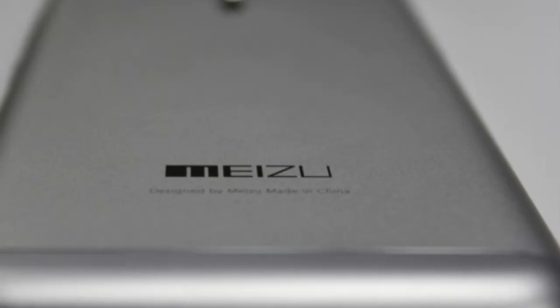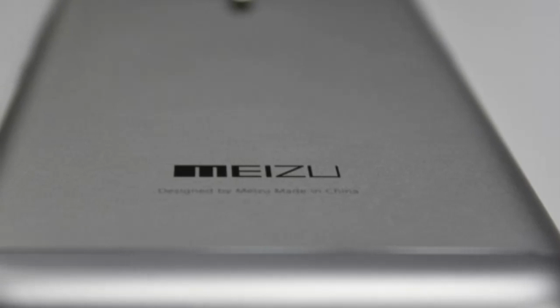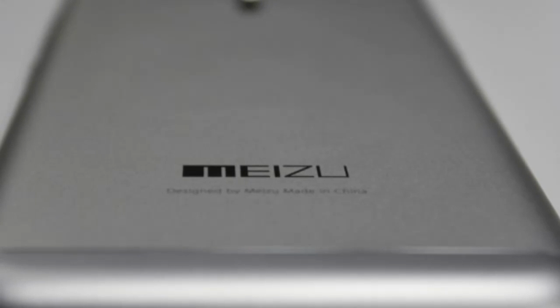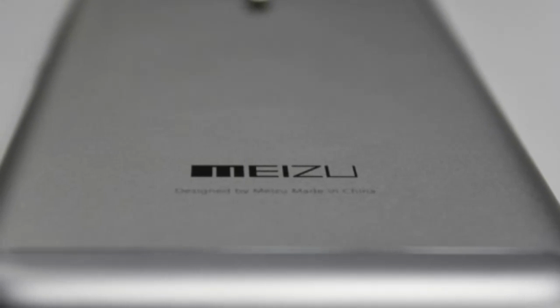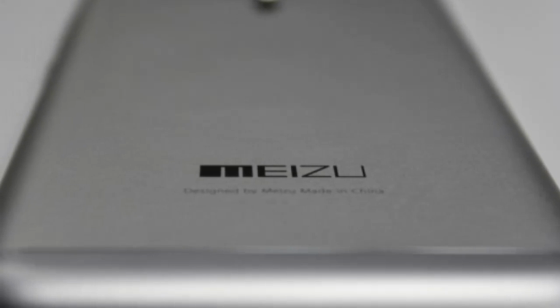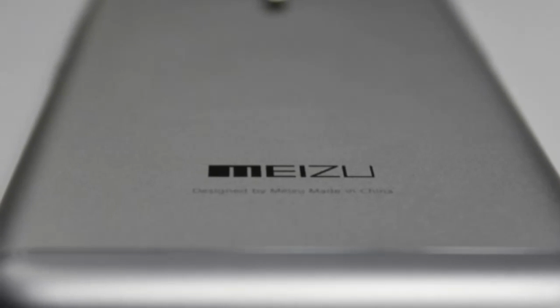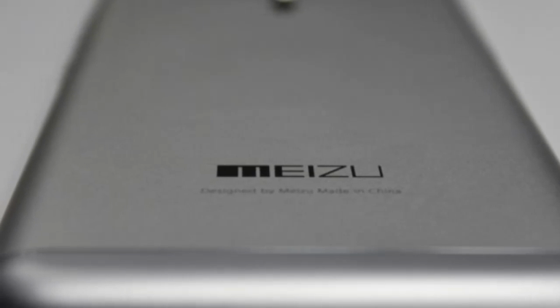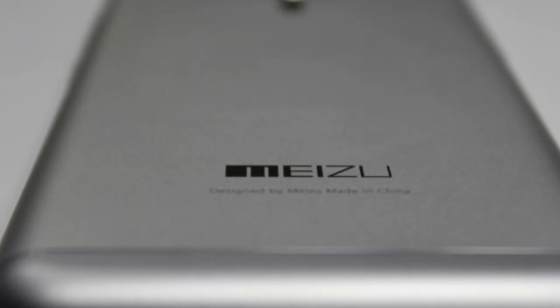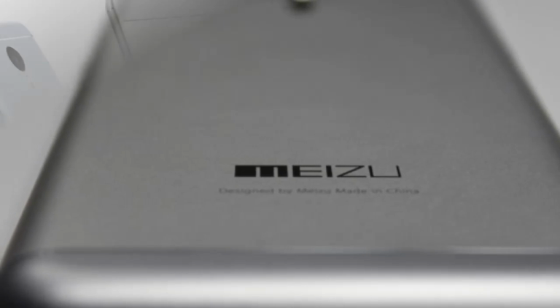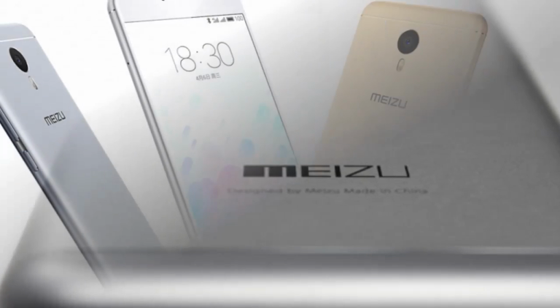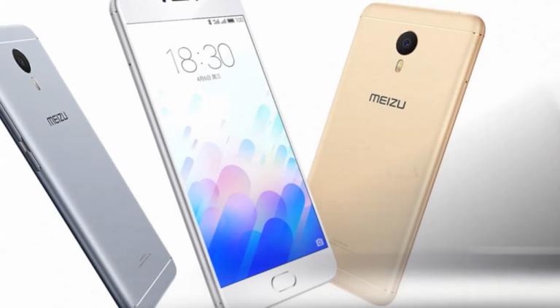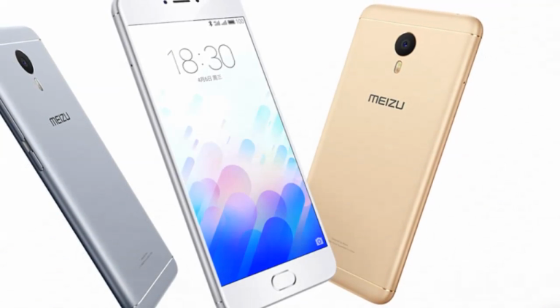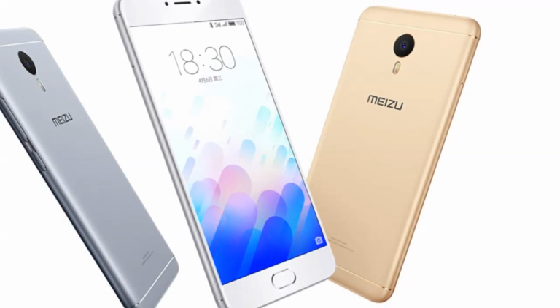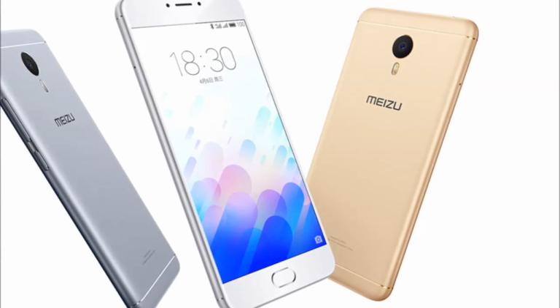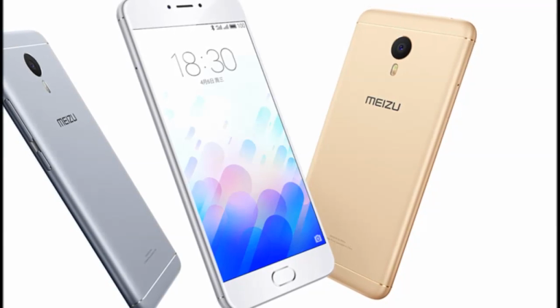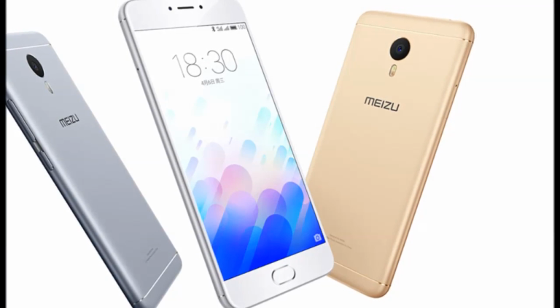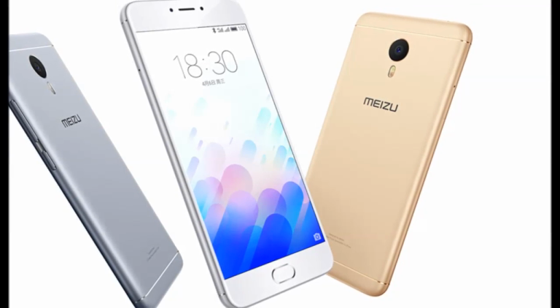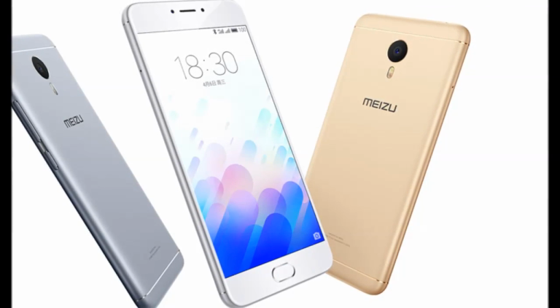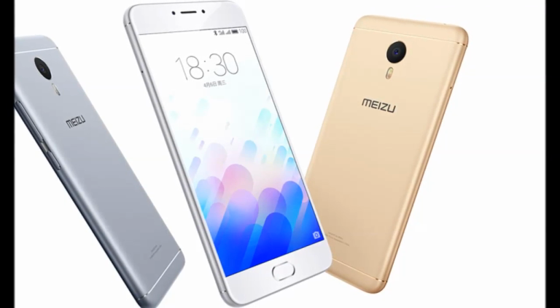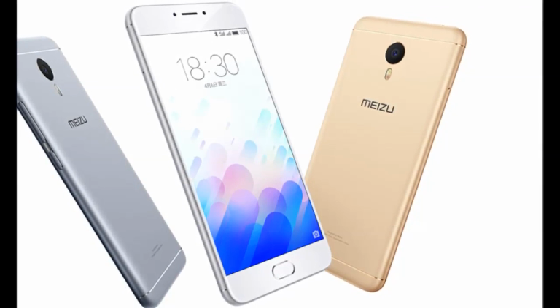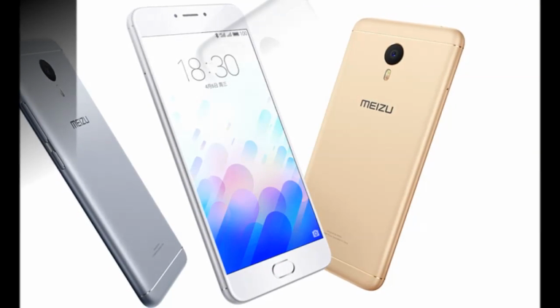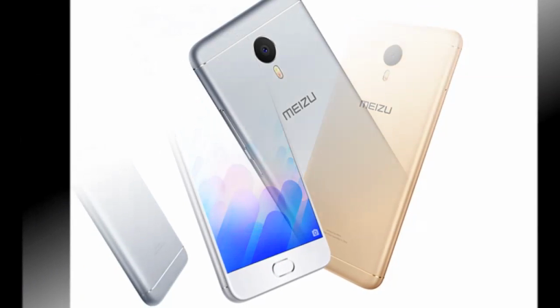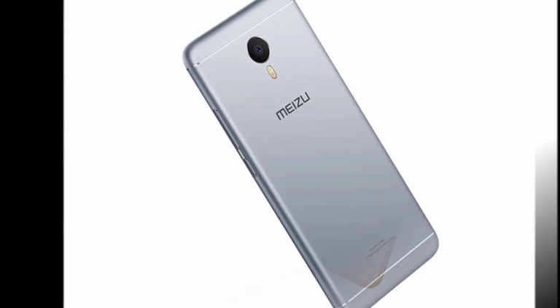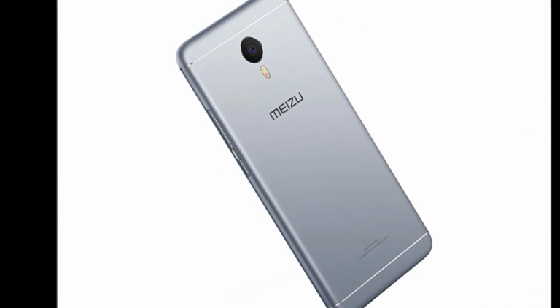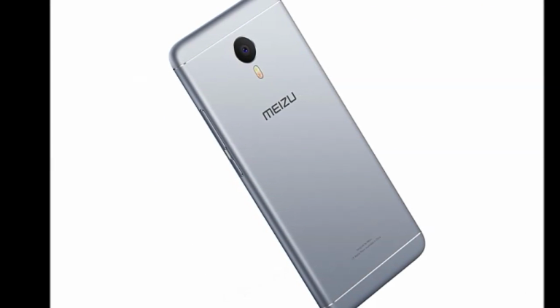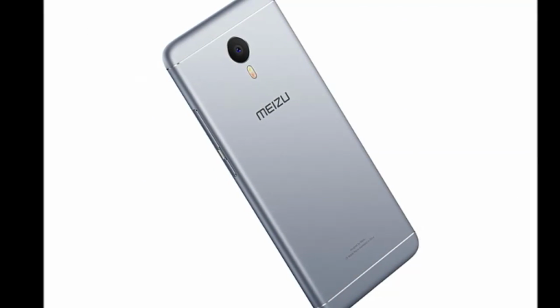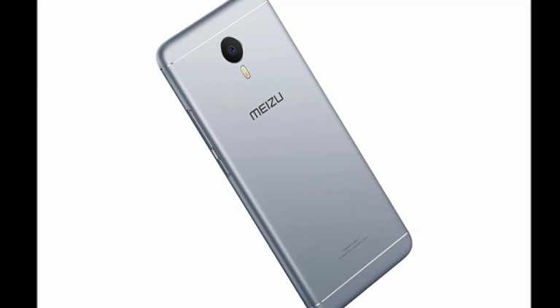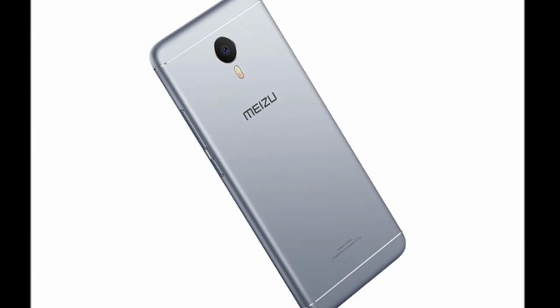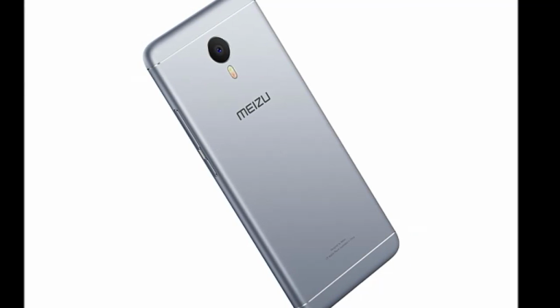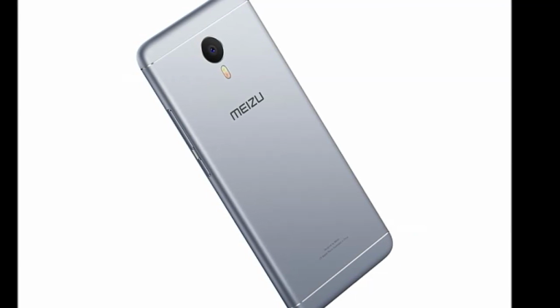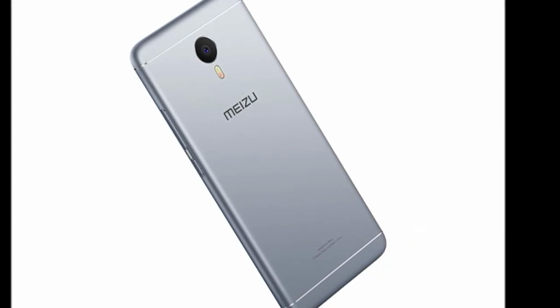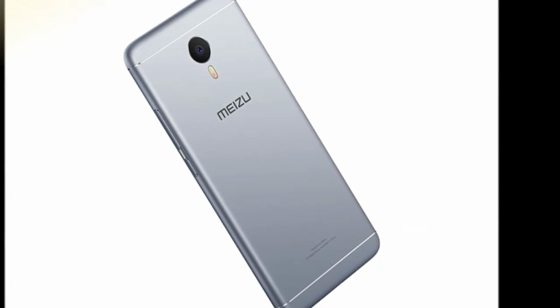Mi Zooms launched in India: launched first in June, the Mi Zooms has finally made its way to India. The smartphone will be sold exclusively through Snapdeal, and will be made available in two RAM/inbuilt storage bundles.